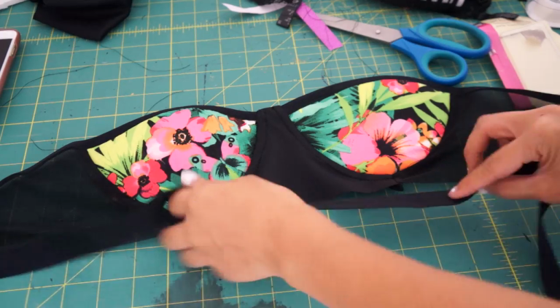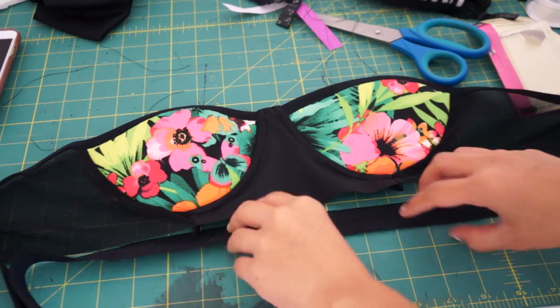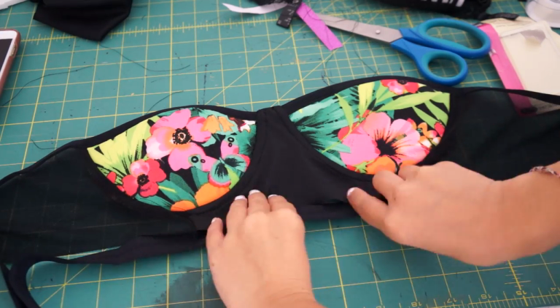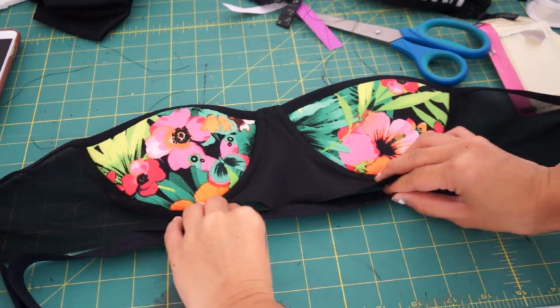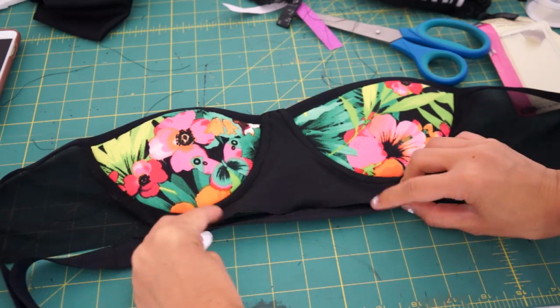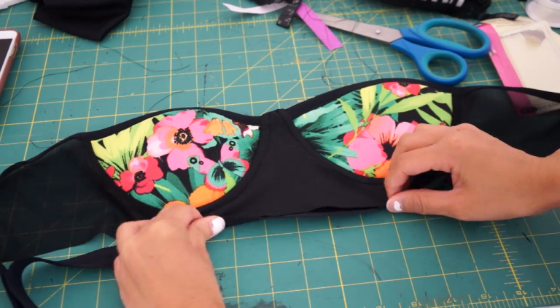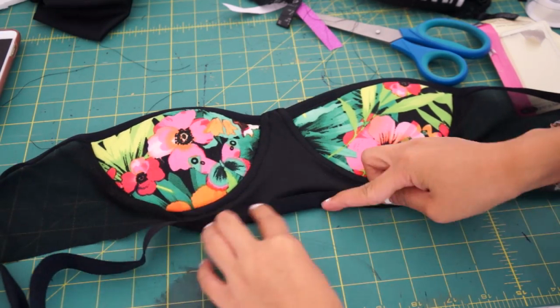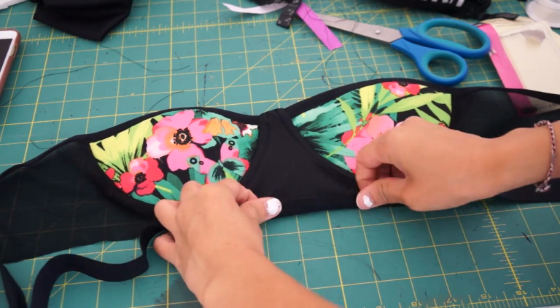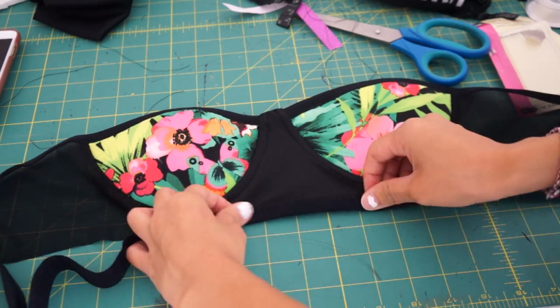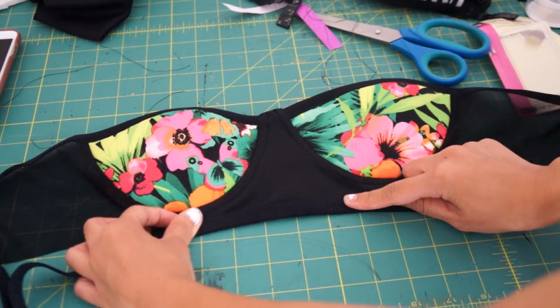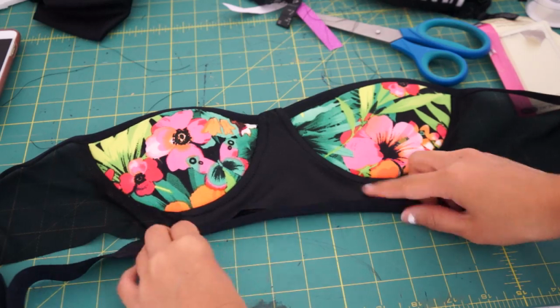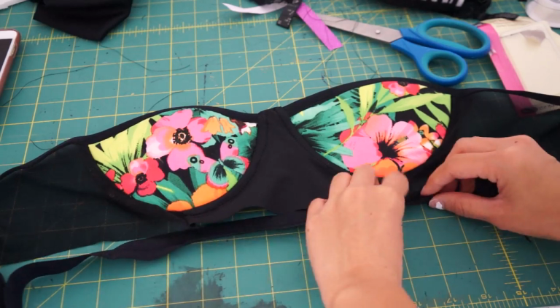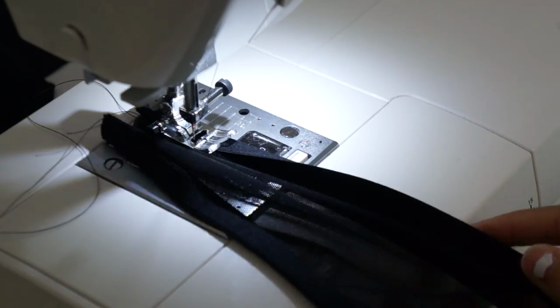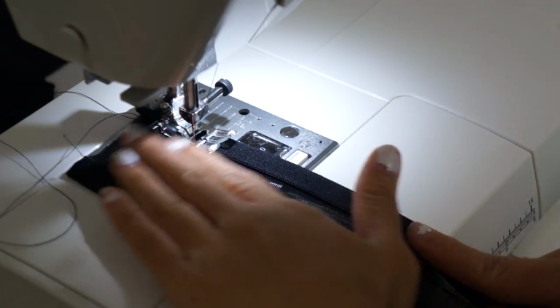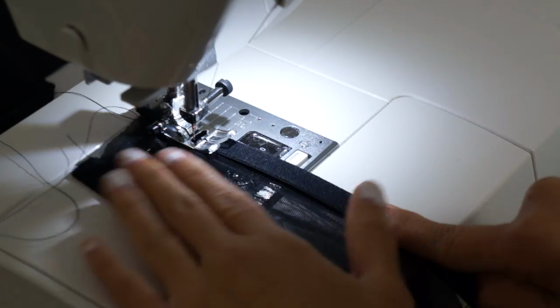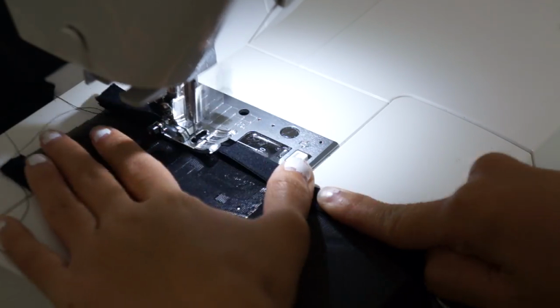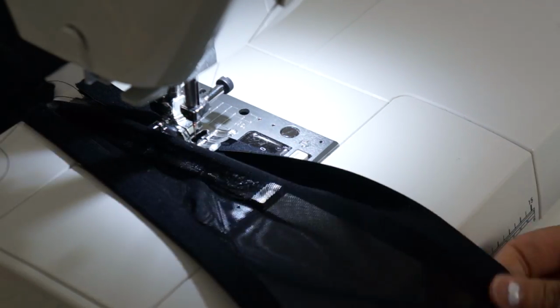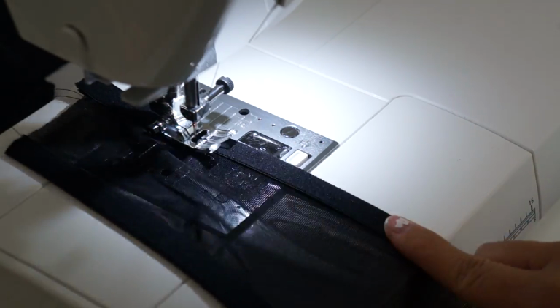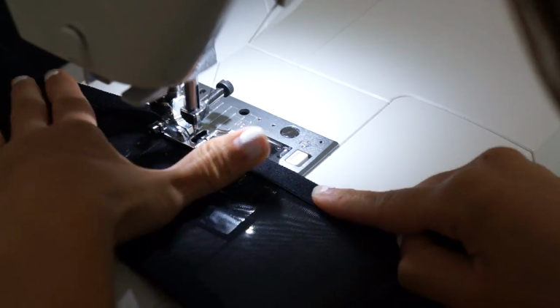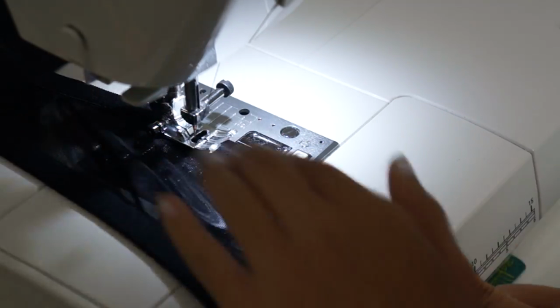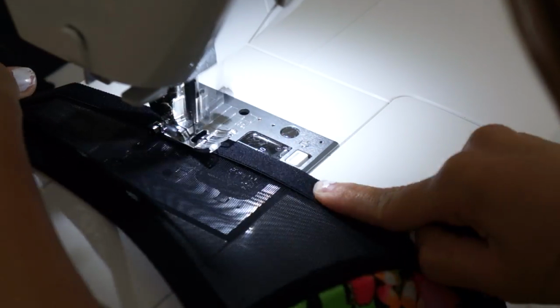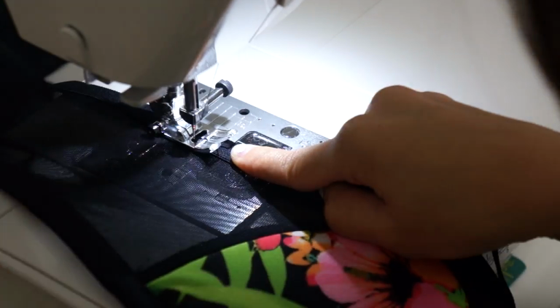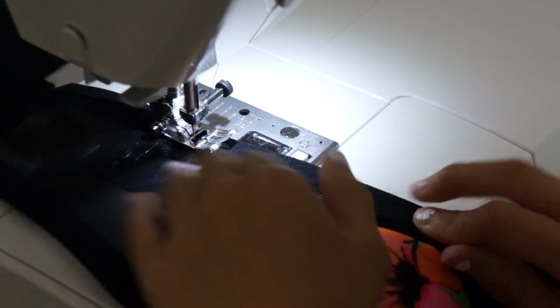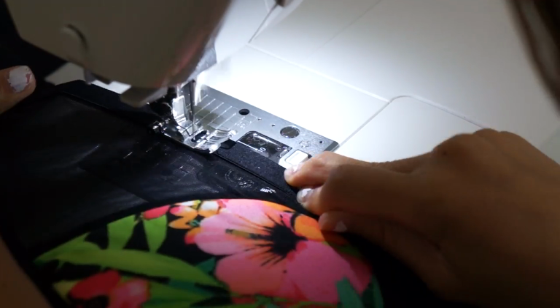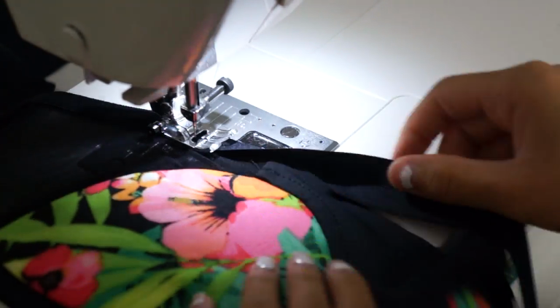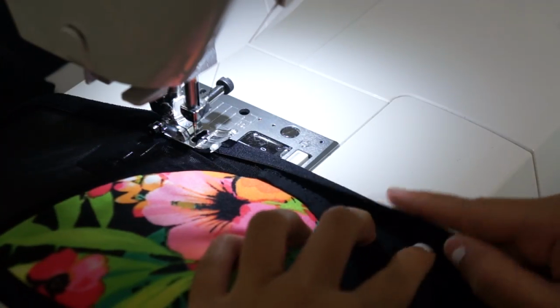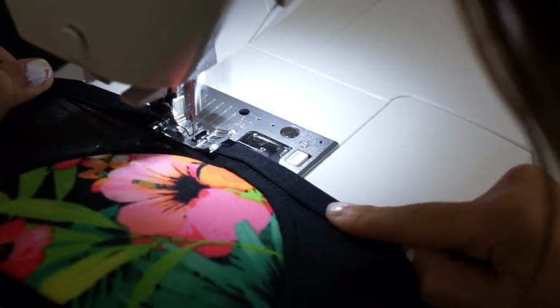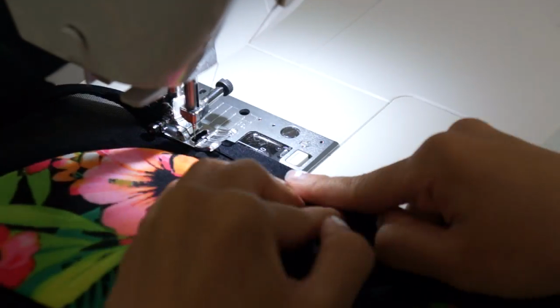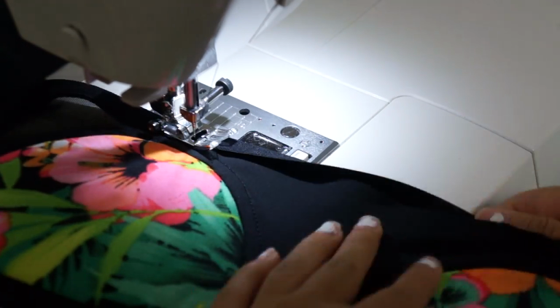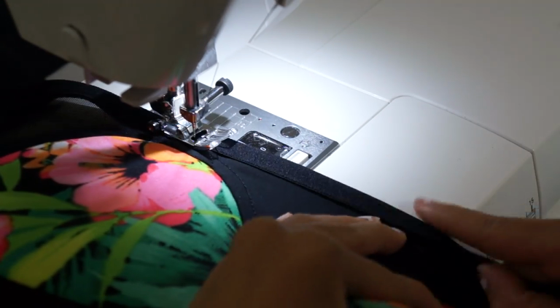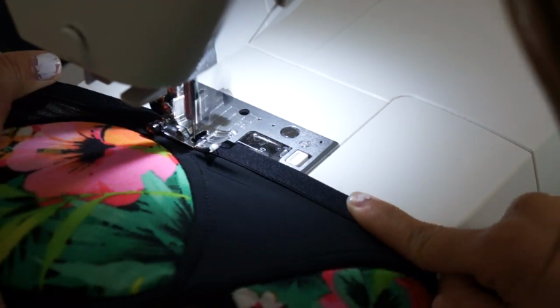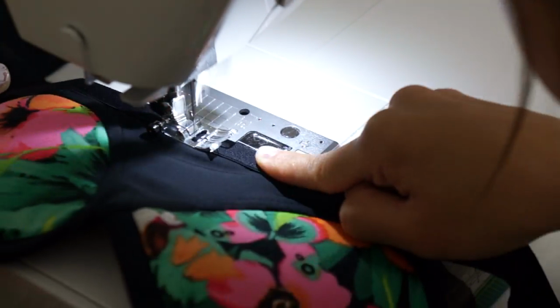Next, I'll finish off the bottom with some fold-over elastic. I actually messed up here and stretched the elastic as I sewed, and it ended up gathering the fabric. So make sure not to stretch the elastic, because all the fabric you're working with already has a lot of stretch in it.